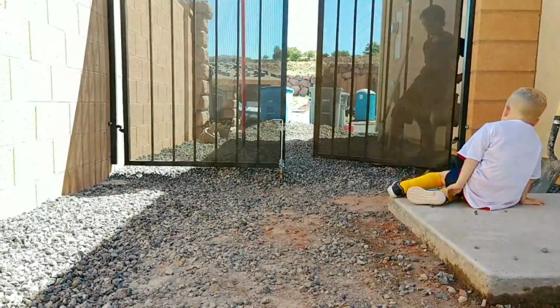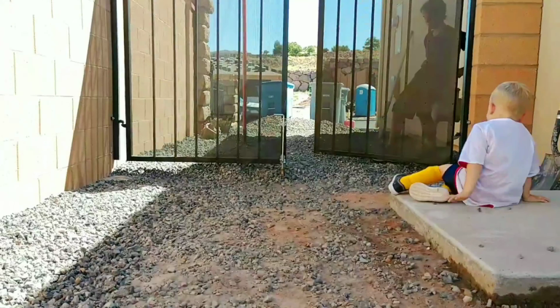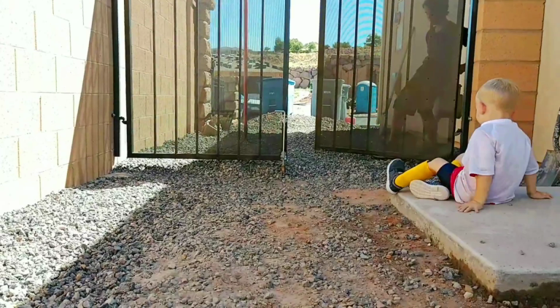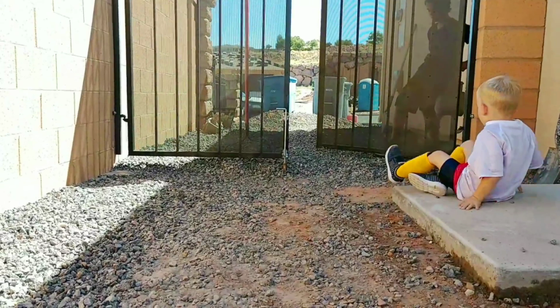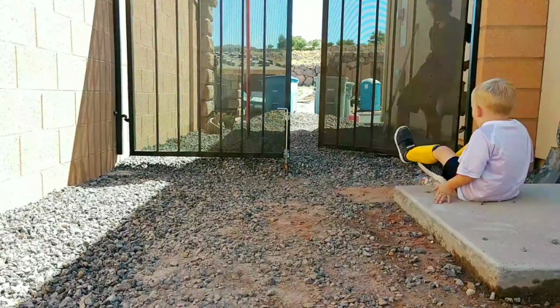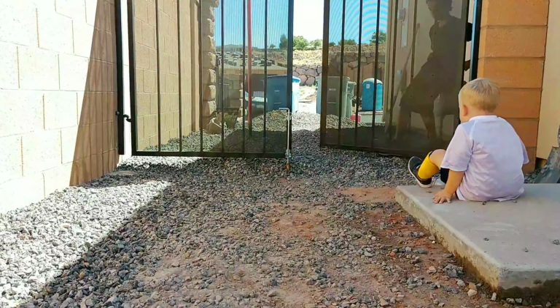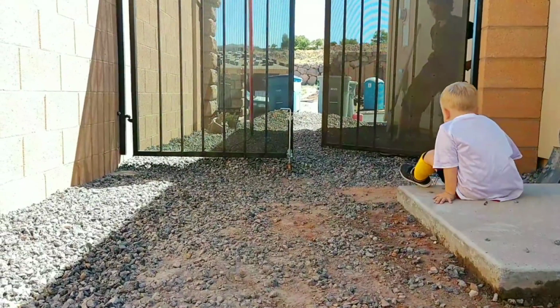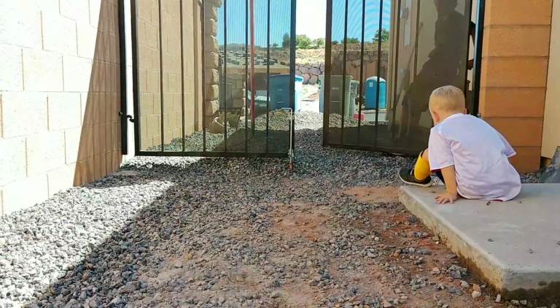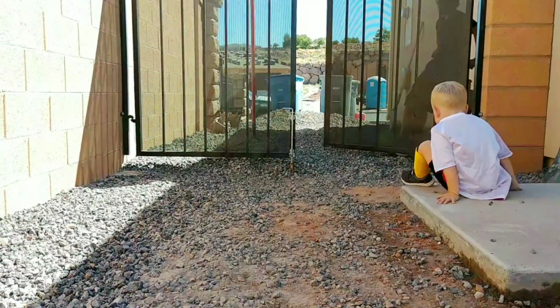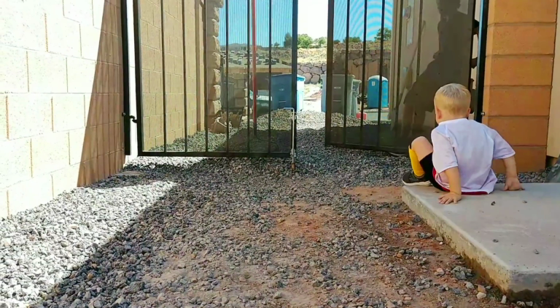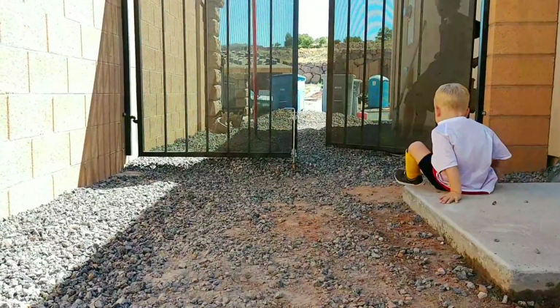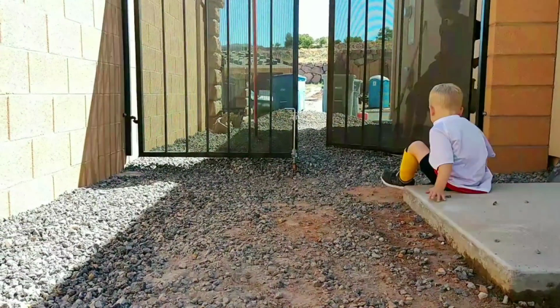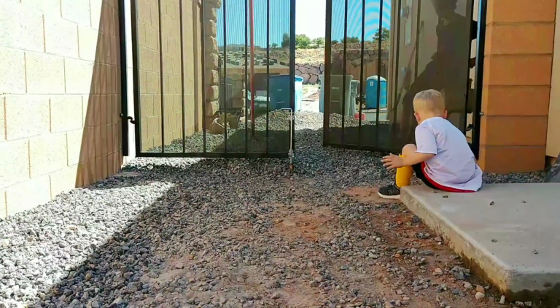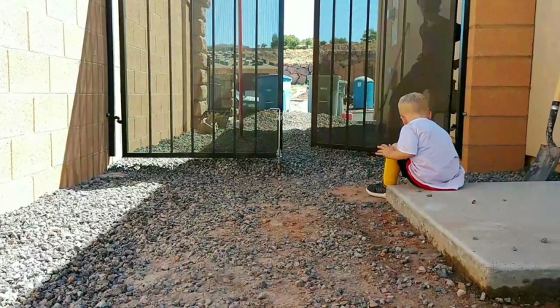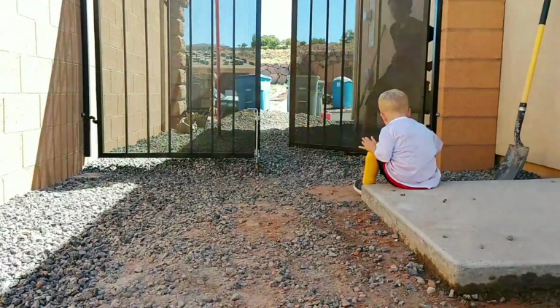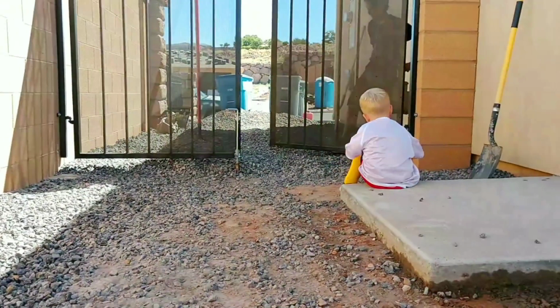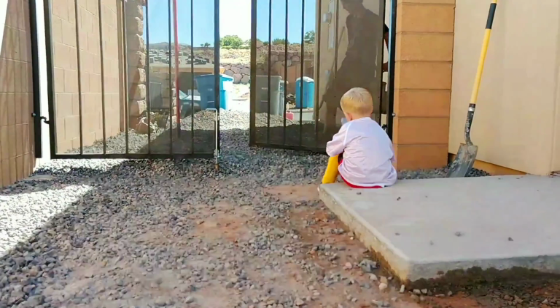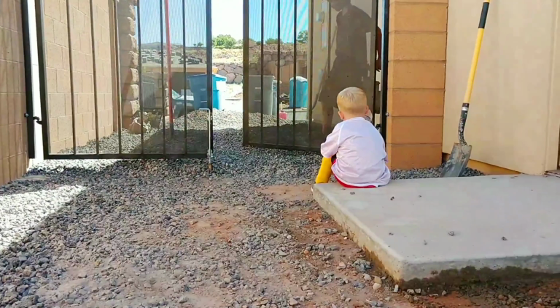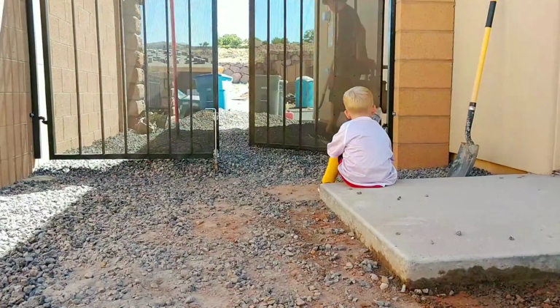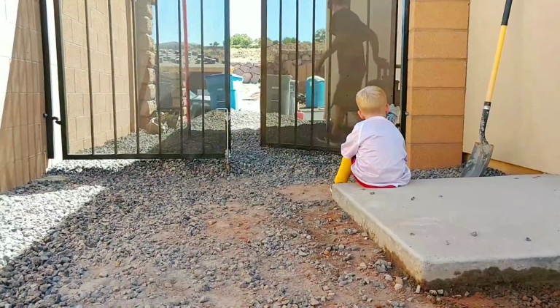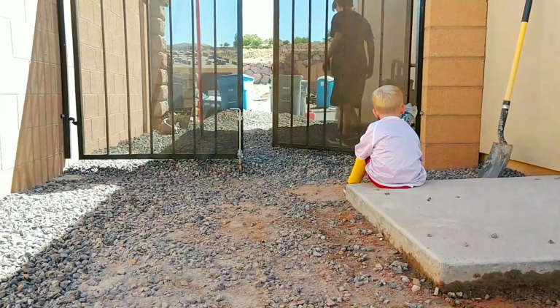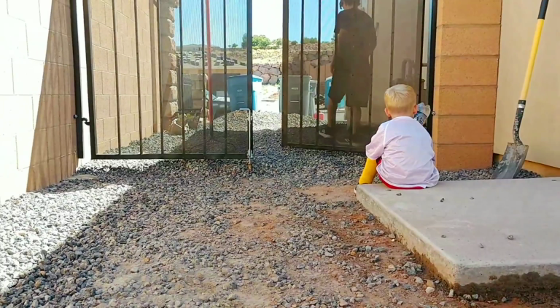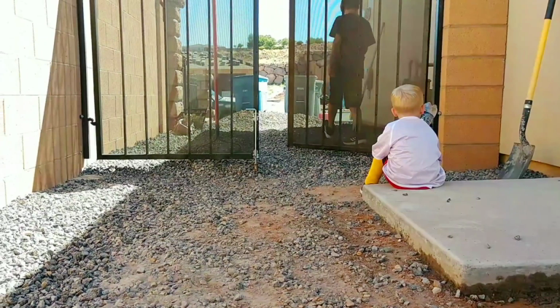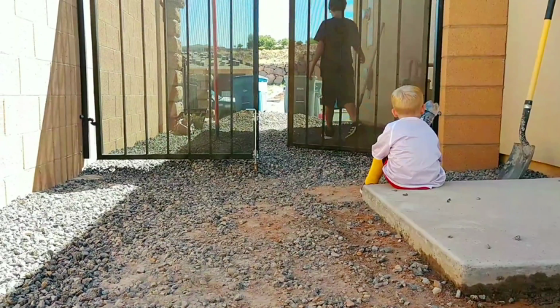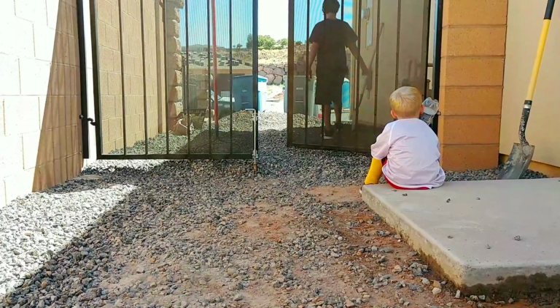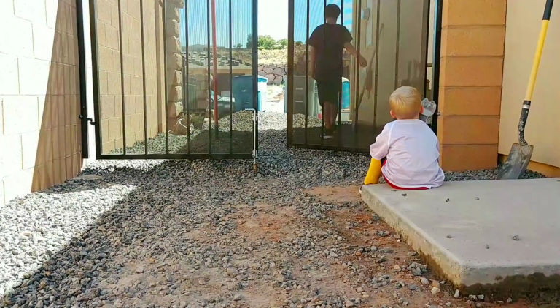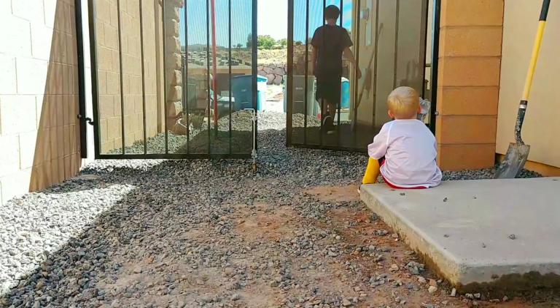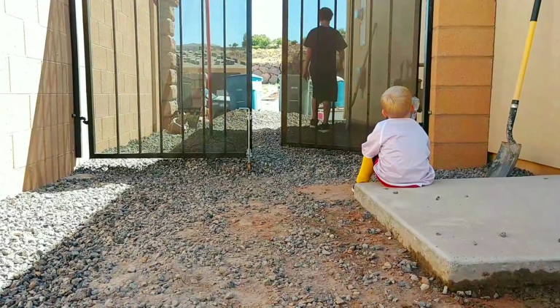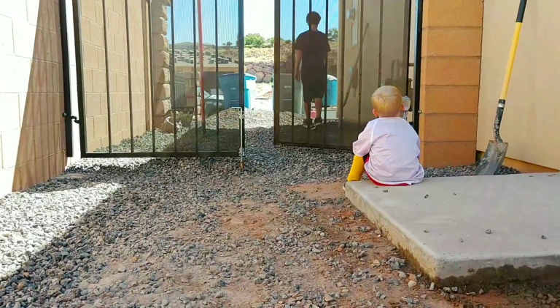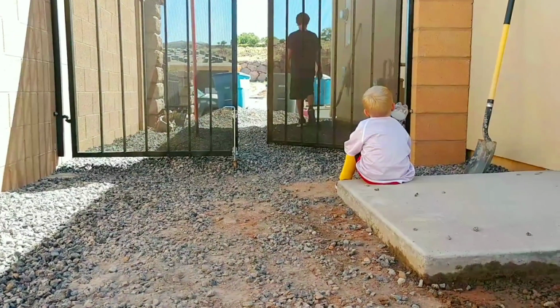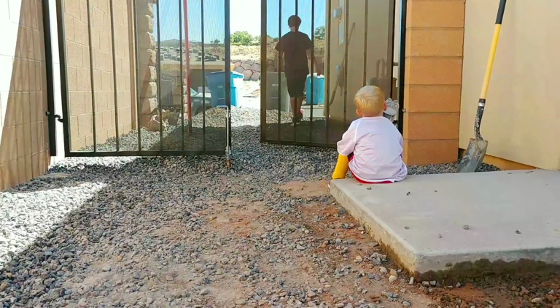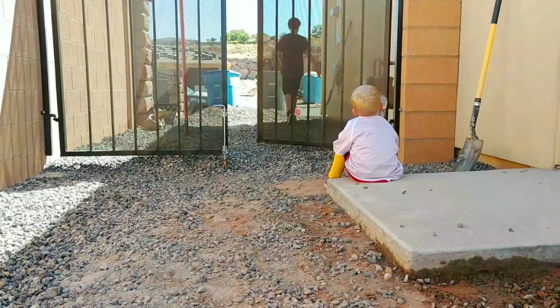The next obstacle is that gate, because we need the concrete to obviously go below the bottom of the gate so that the gate can still freely swing open and close.